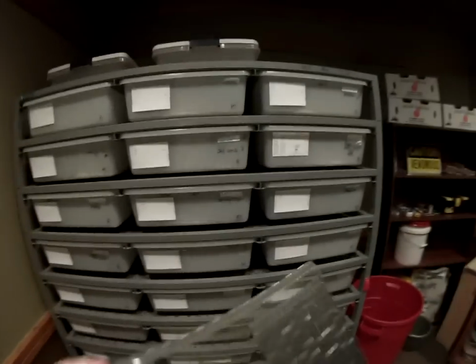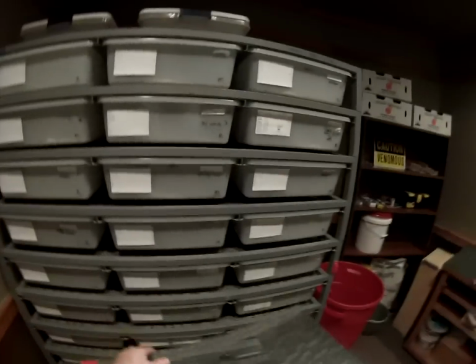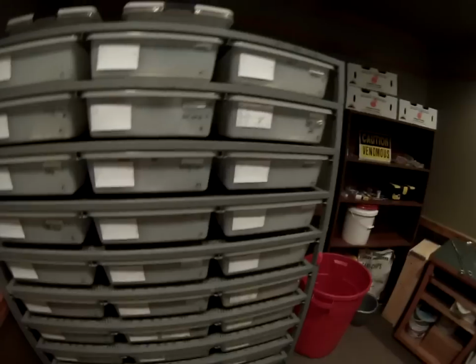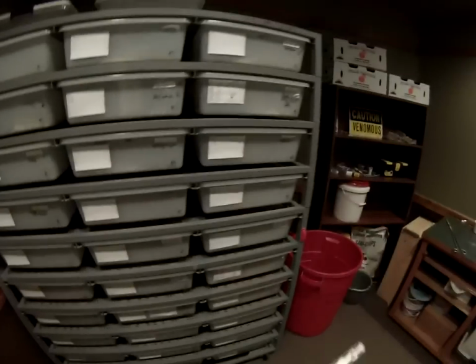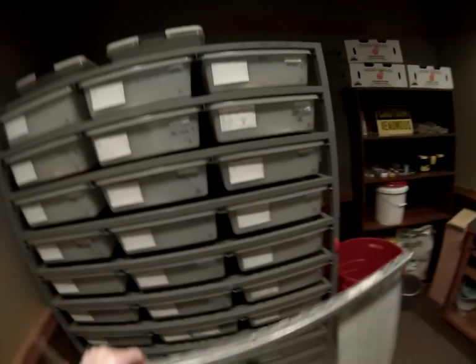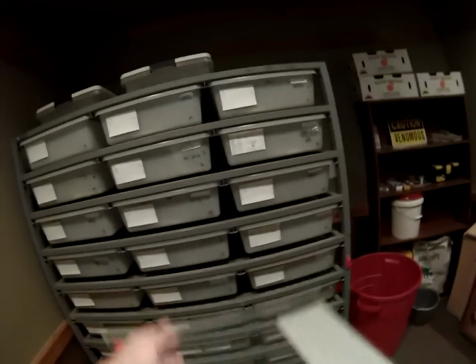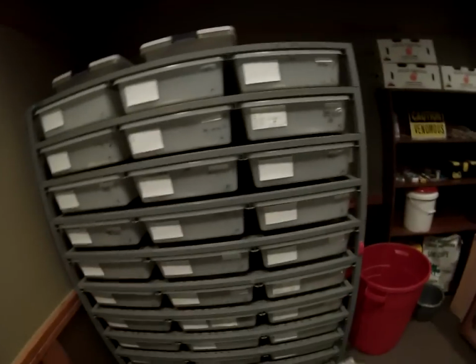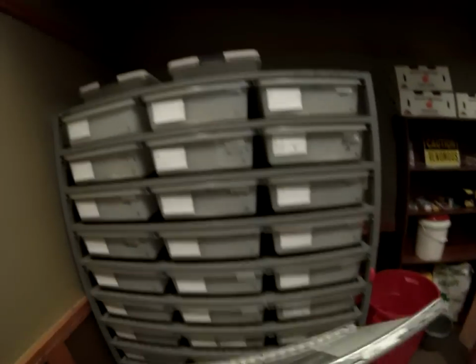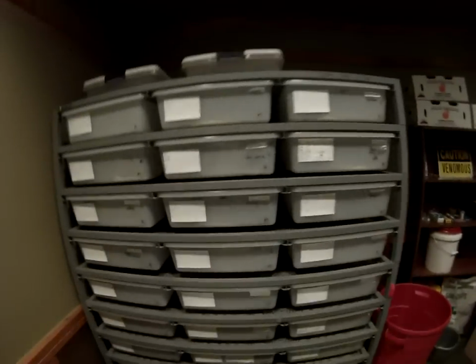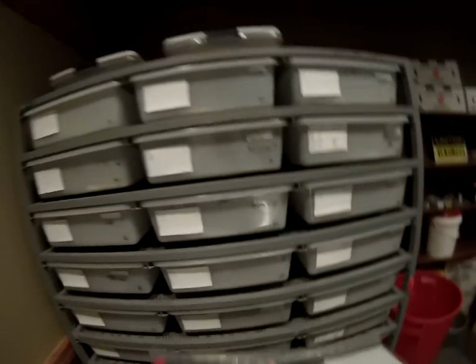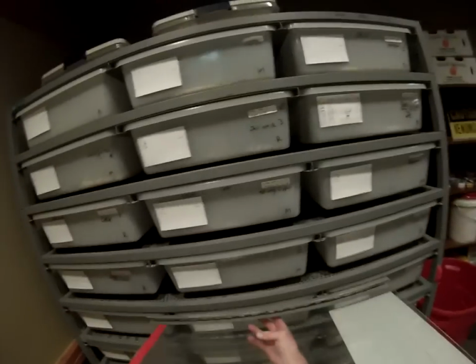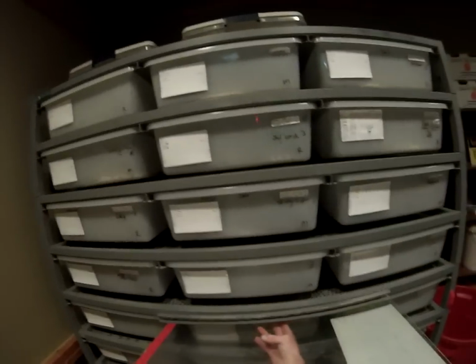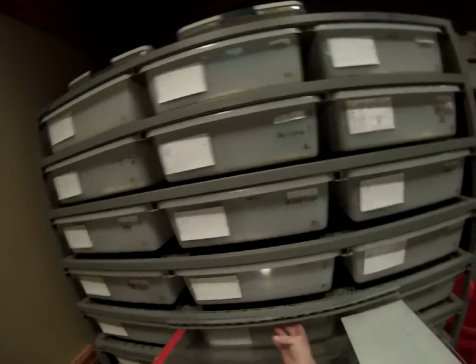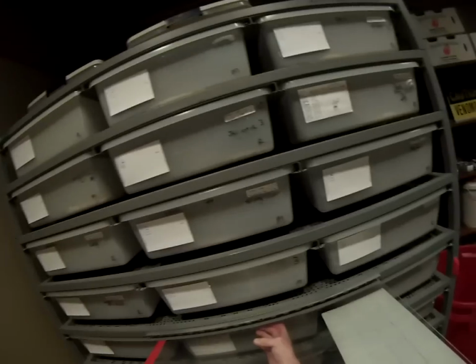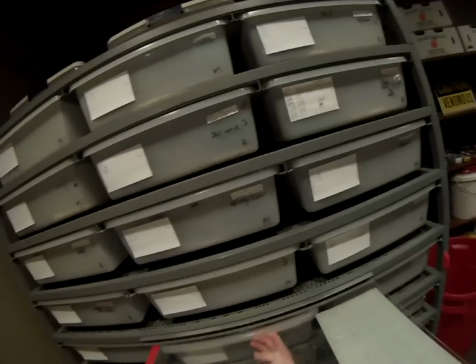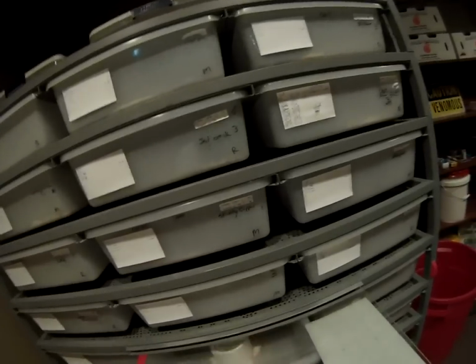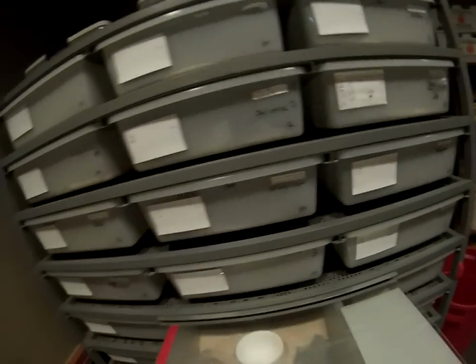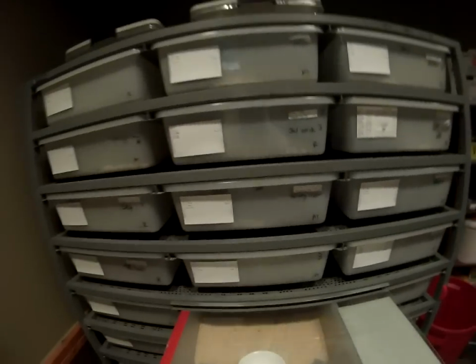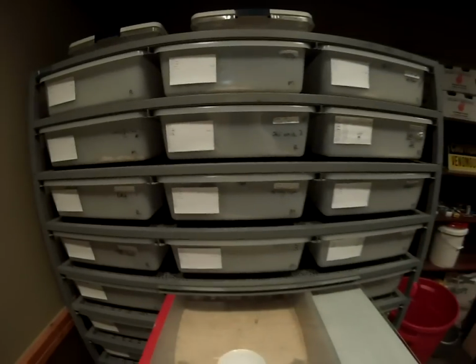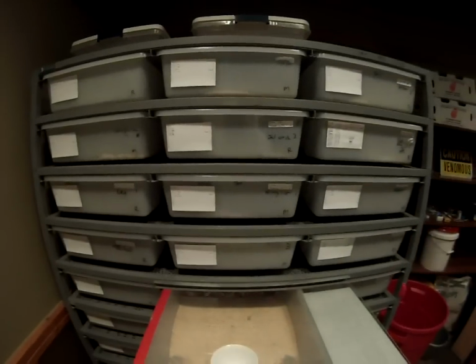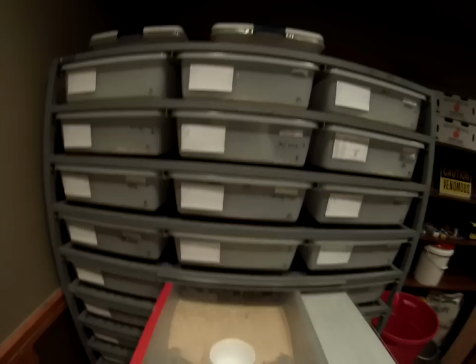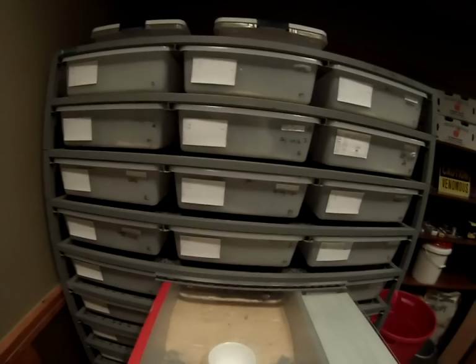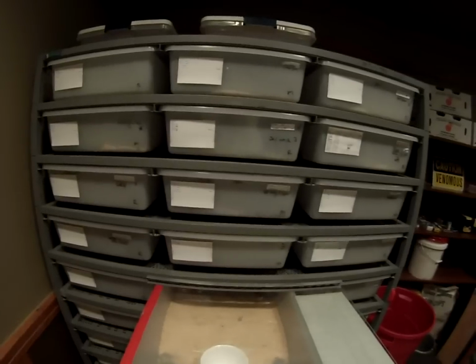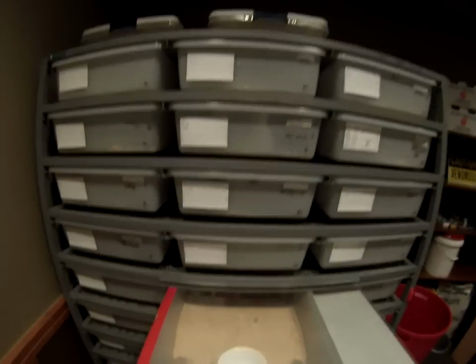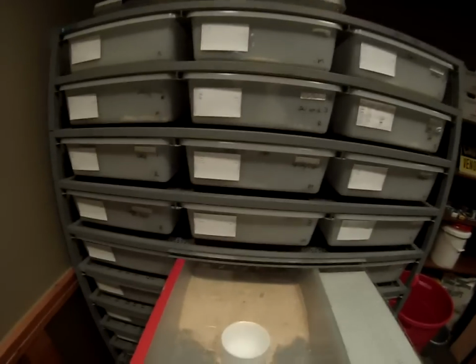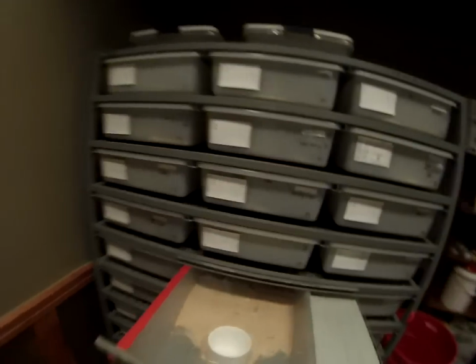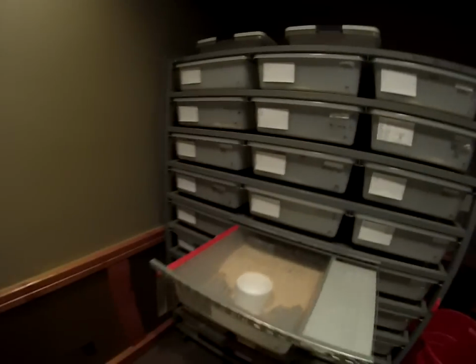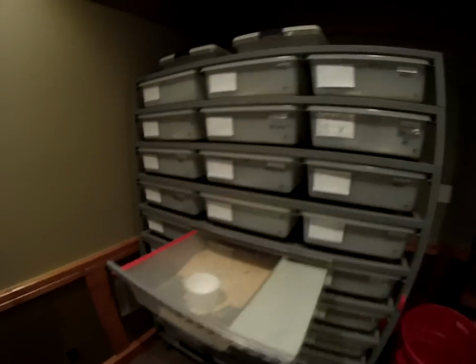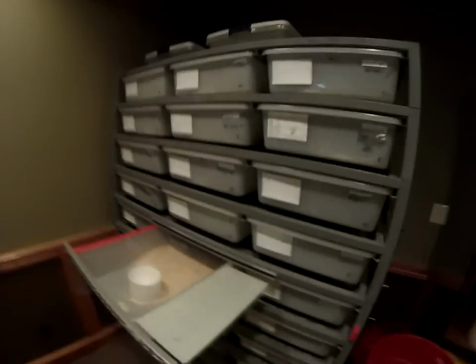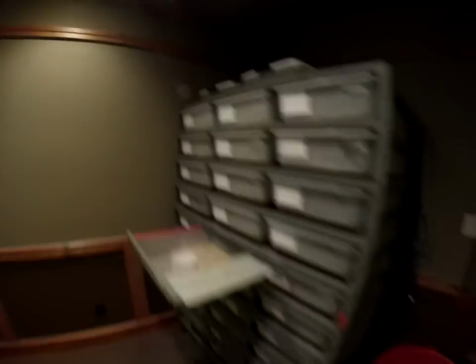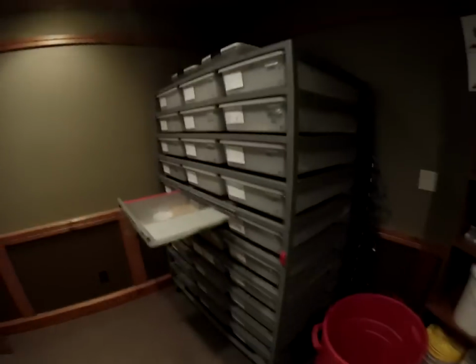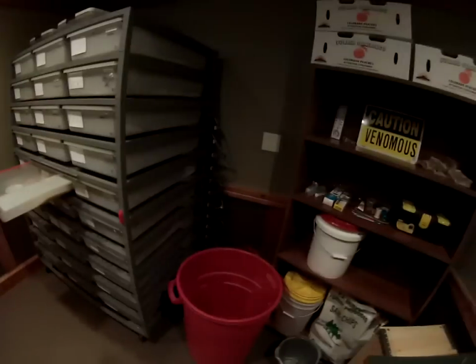I use it in a few different ways. One is I turn it upside down and then I just slide the tub open and it sits on top of the tub. From there I can check on the snake, check on the water, see what's going on in there.